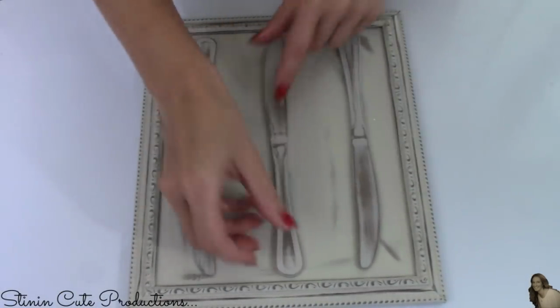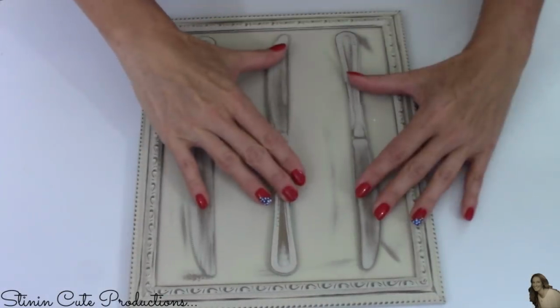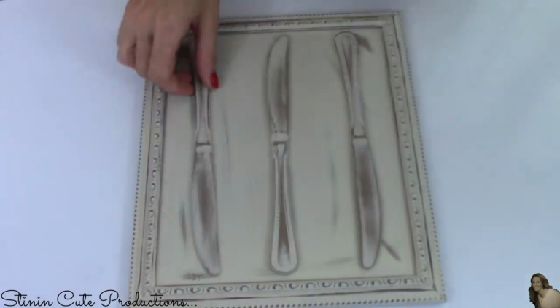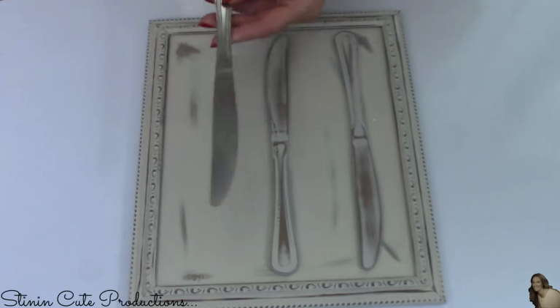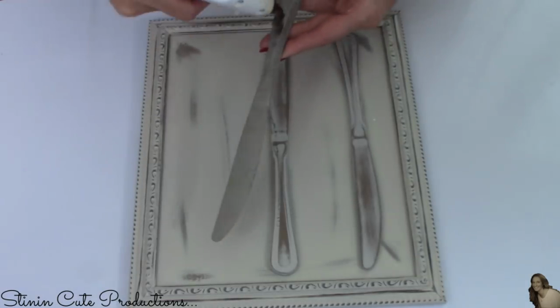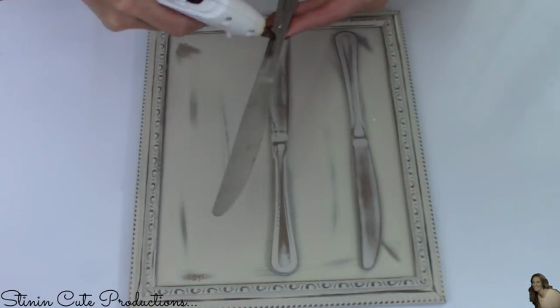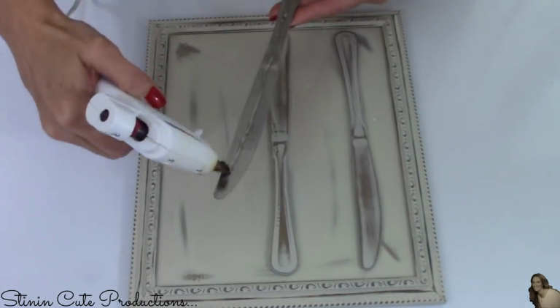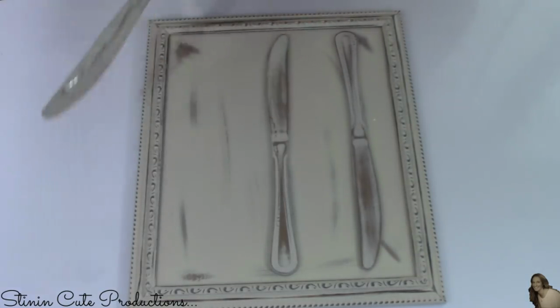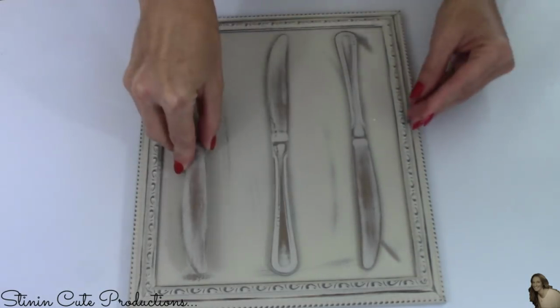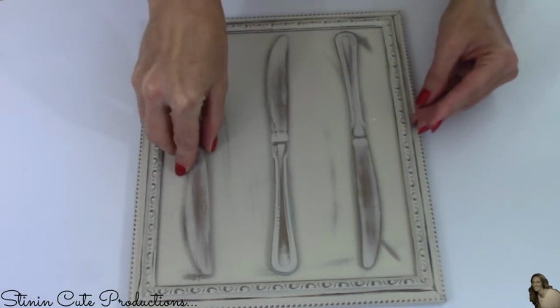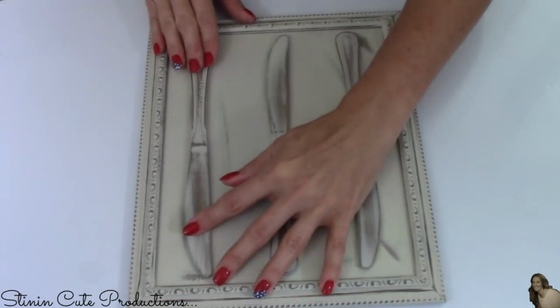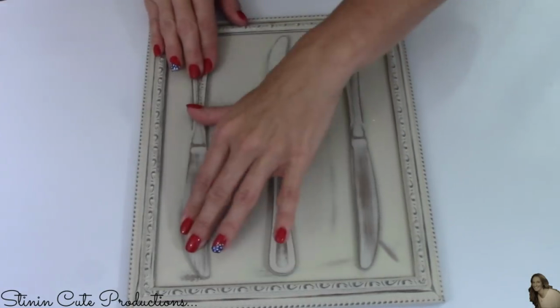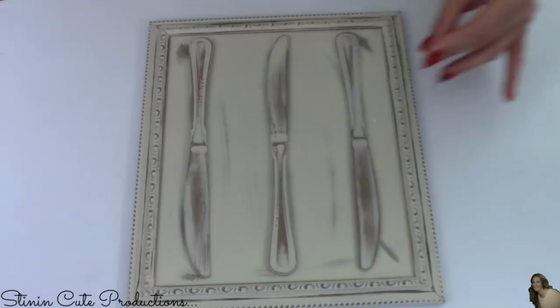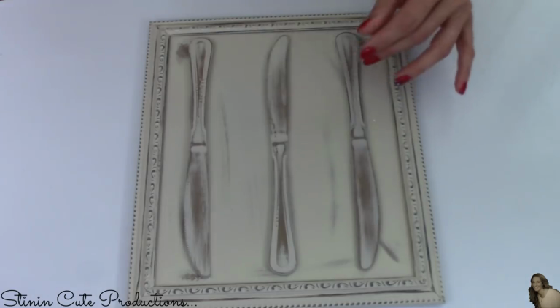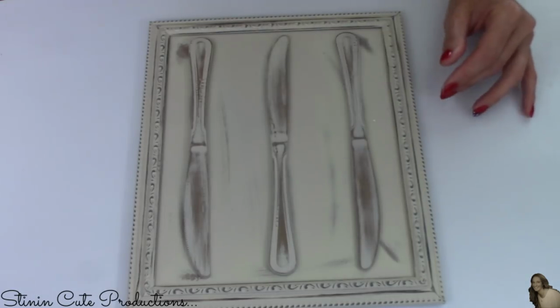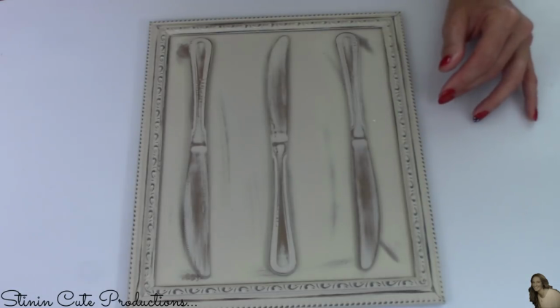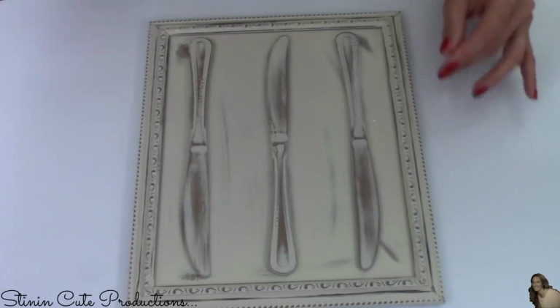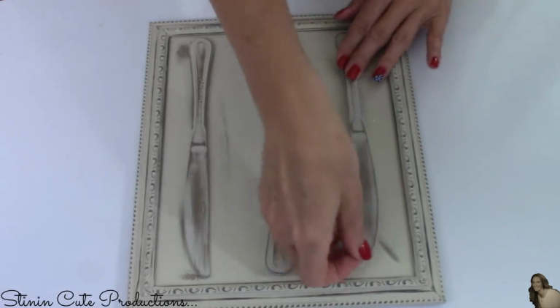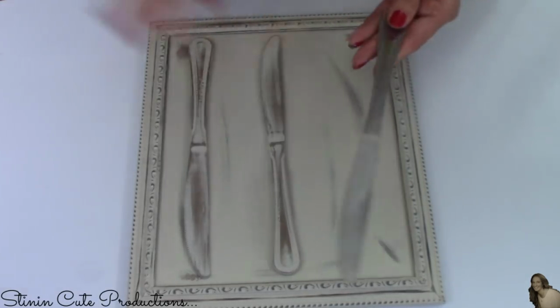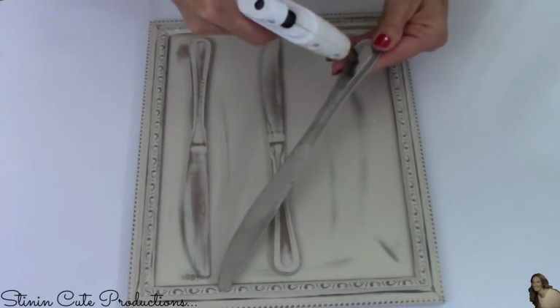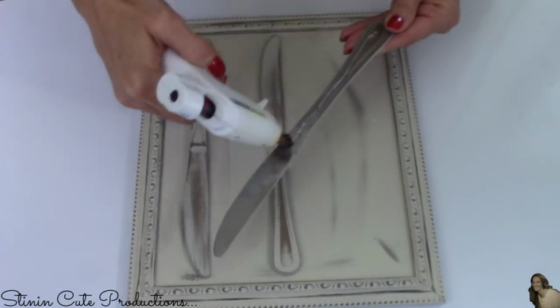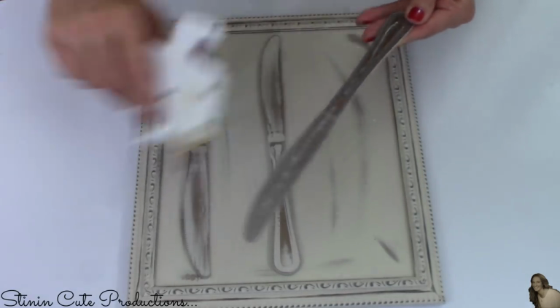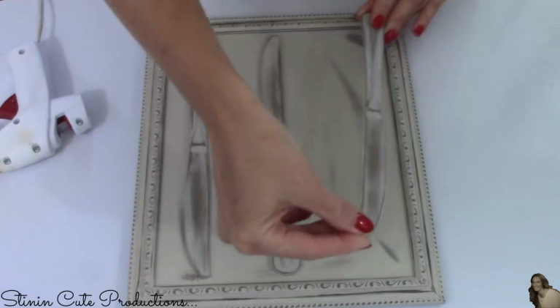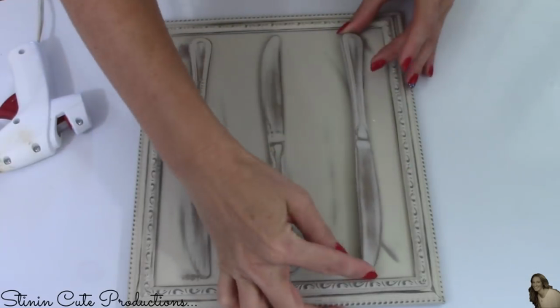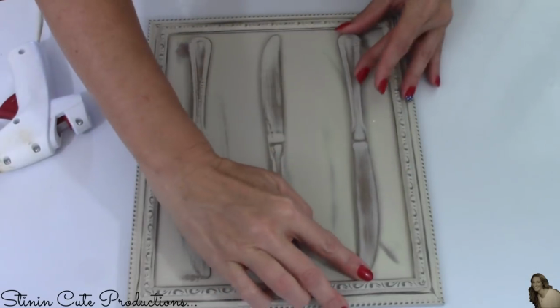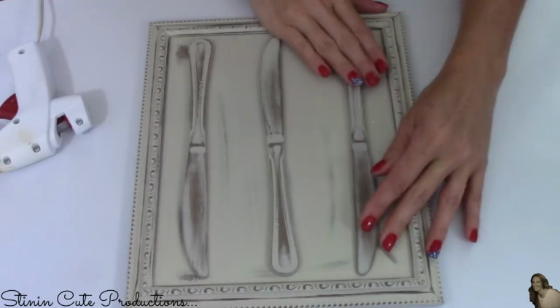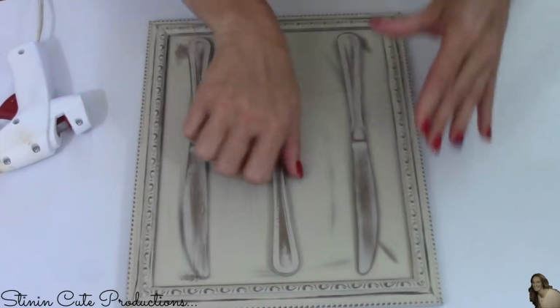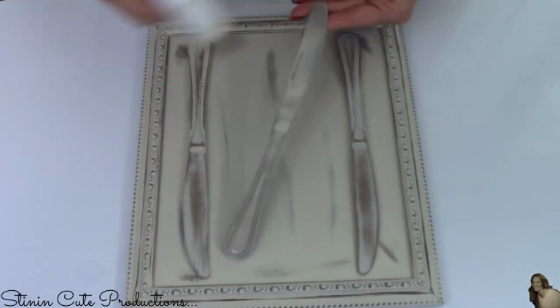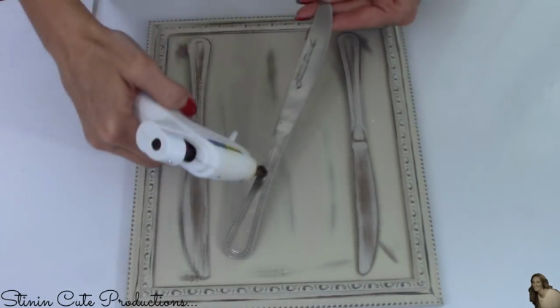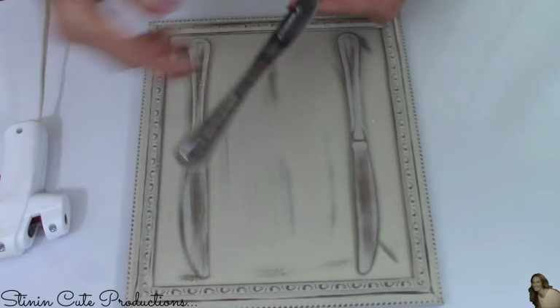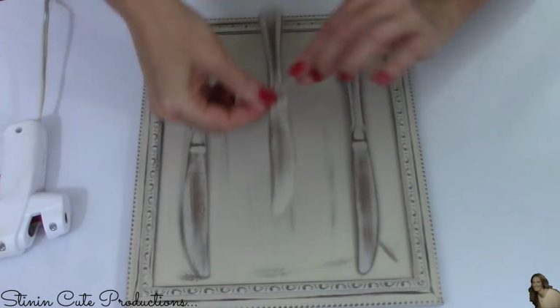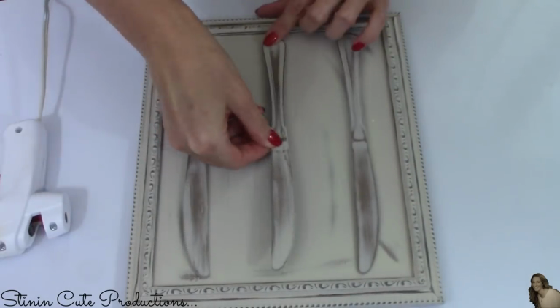For this part of the DIY I'll be using my hot glue gun to adhere the knives onto the glass part of the frames. An alternative to the hot glue would be Dollar Tree's Fix-All or even E6000, if you're not comfortable with using hot glue.